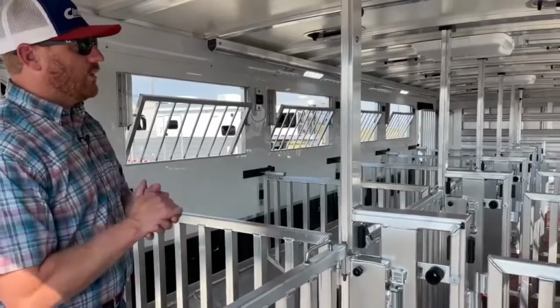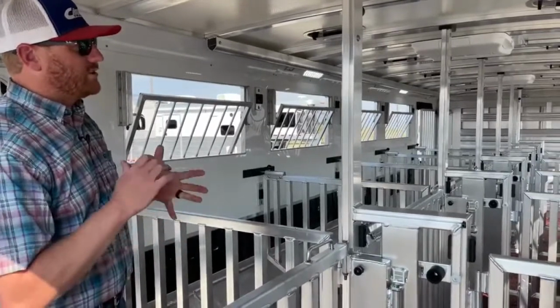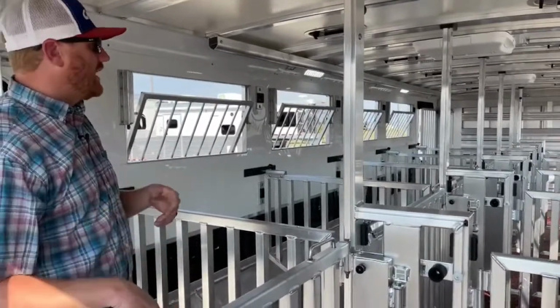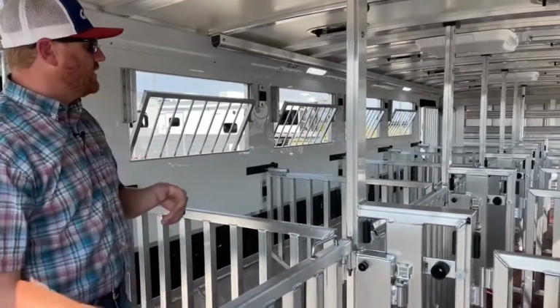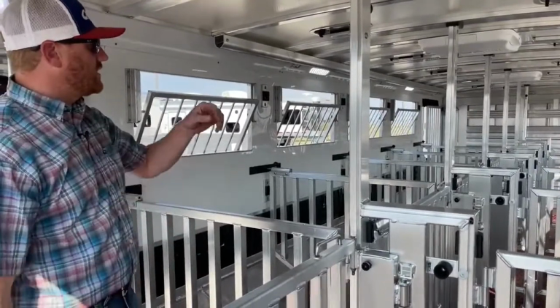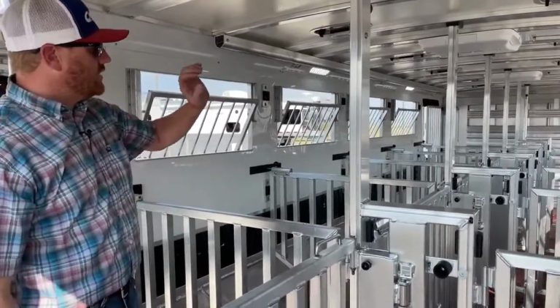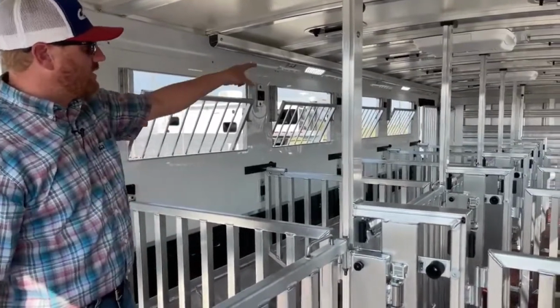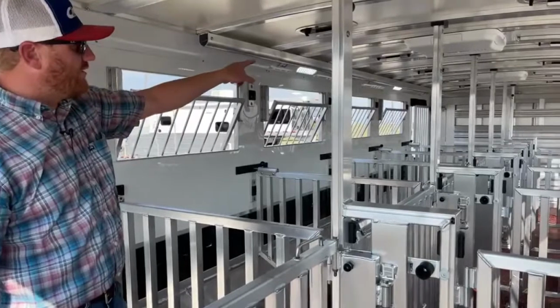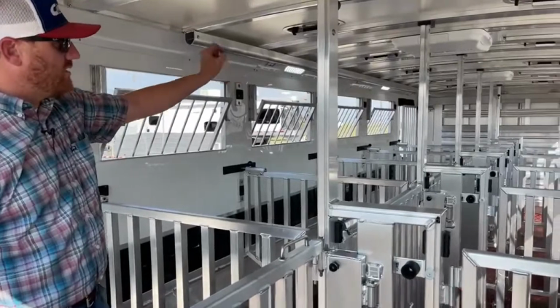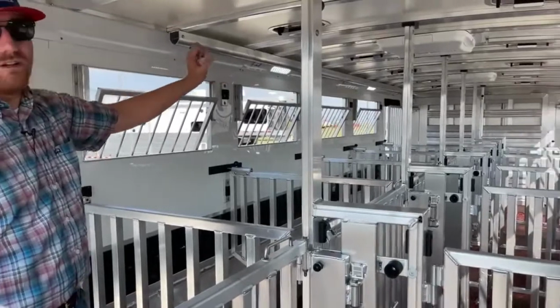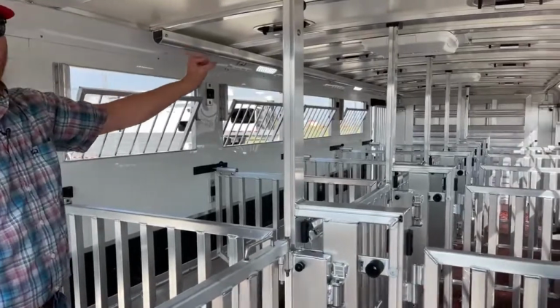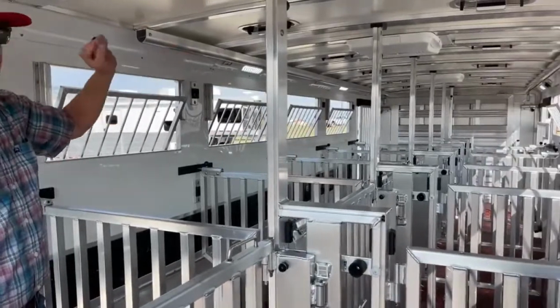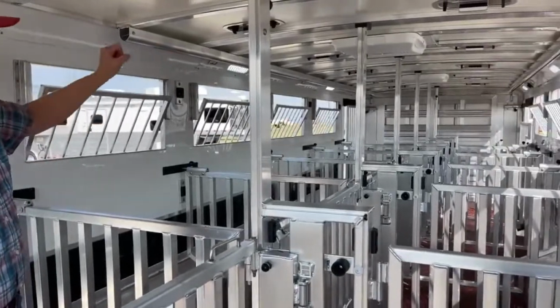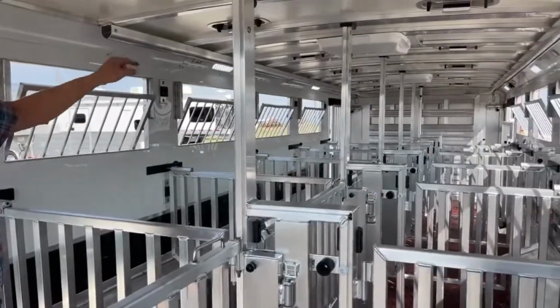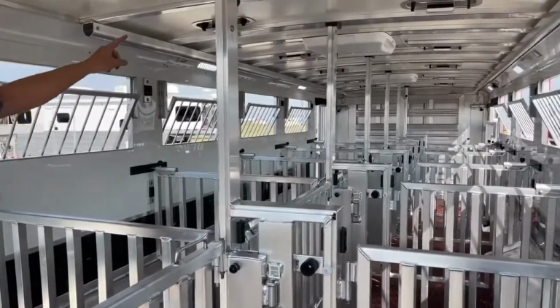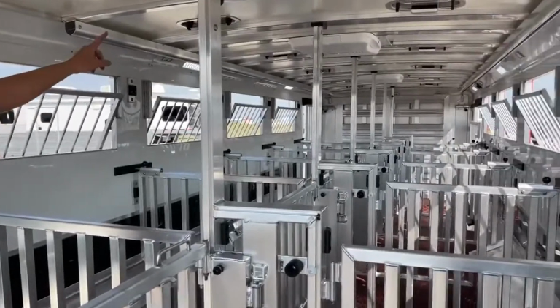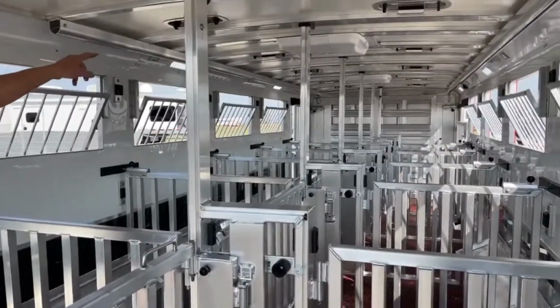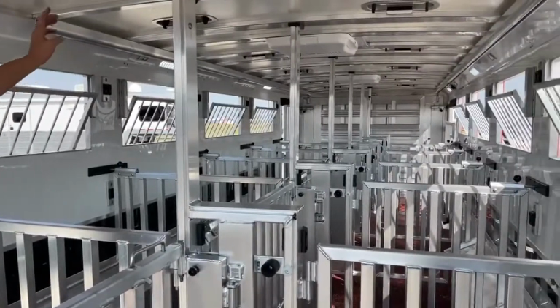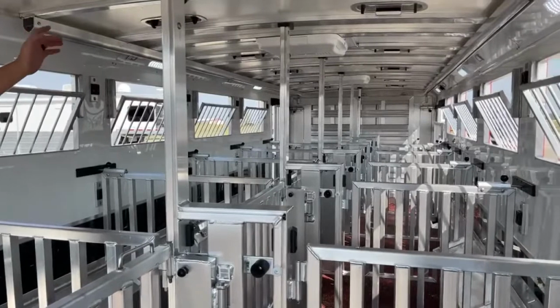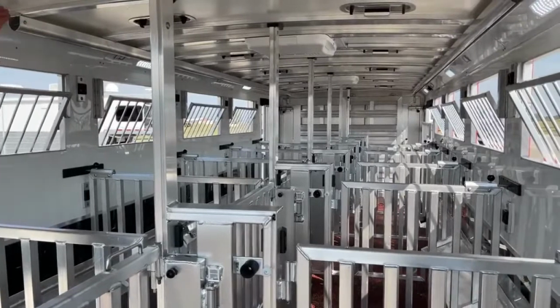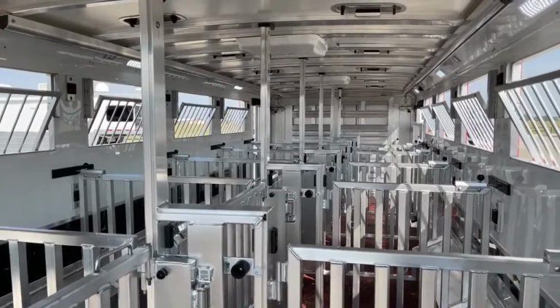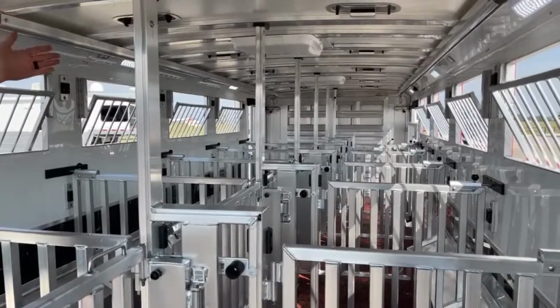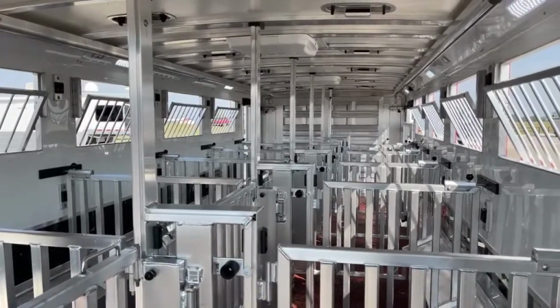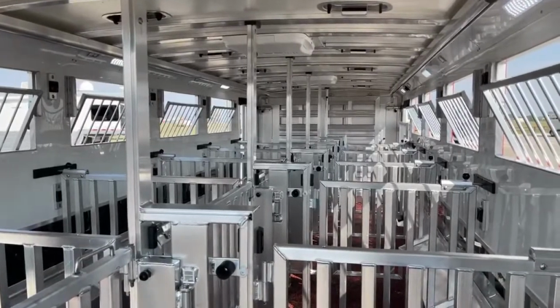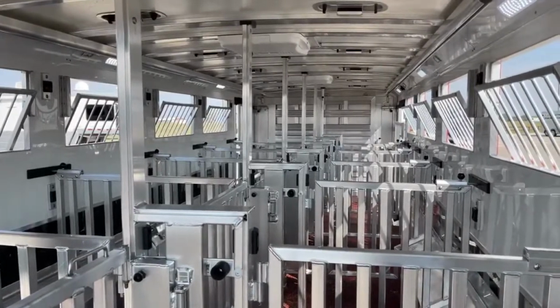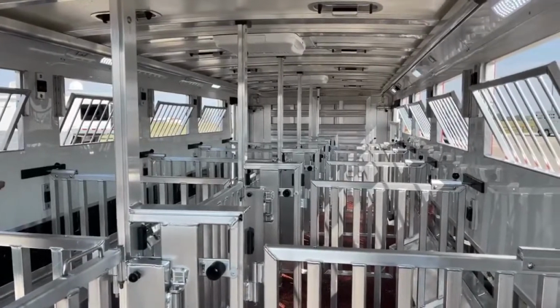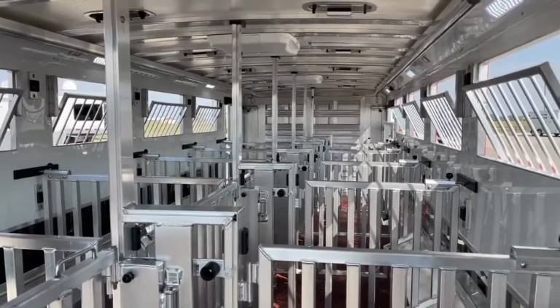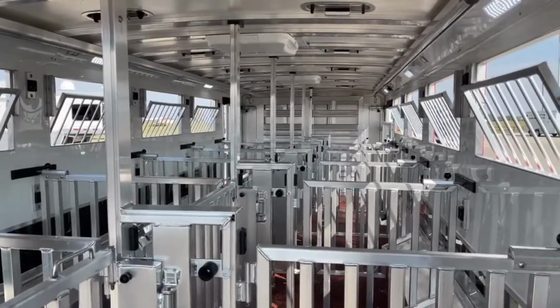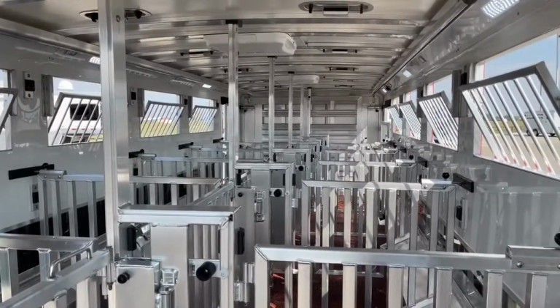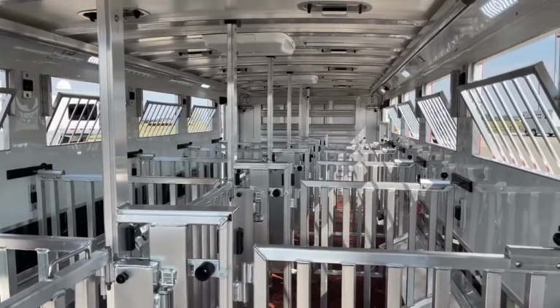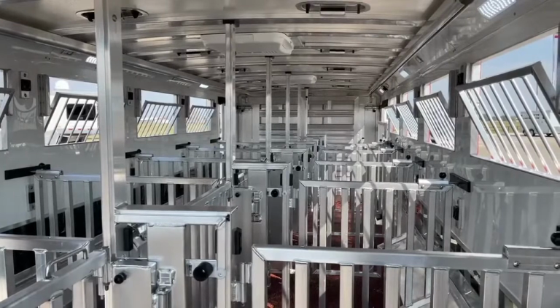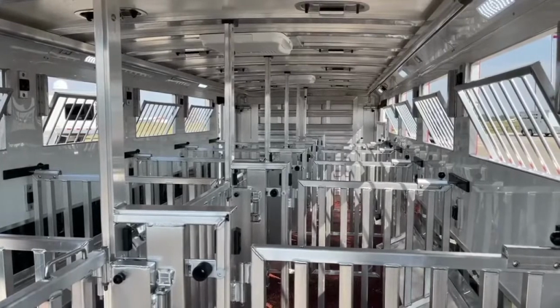One little cheater I like to do is actually start at the very front and just take a really good black Sharpie and write on that first post one, two, three, and as we work our way back. So when you go to put them in, you know exactly what order they go into this trailer.